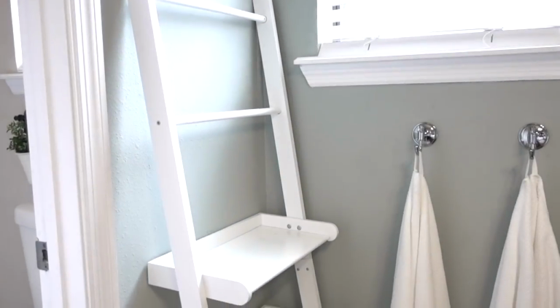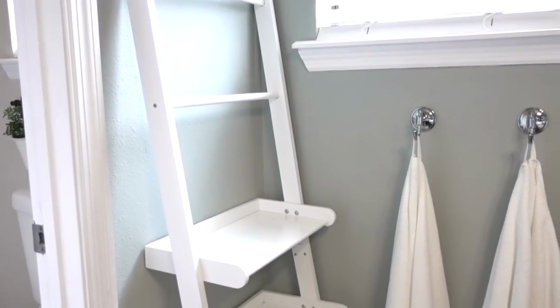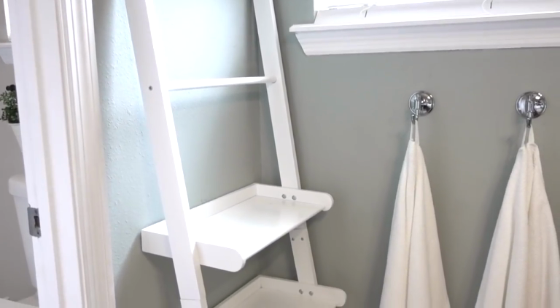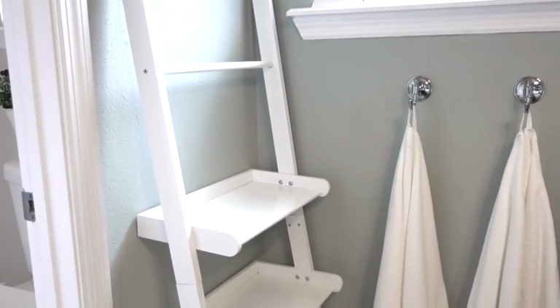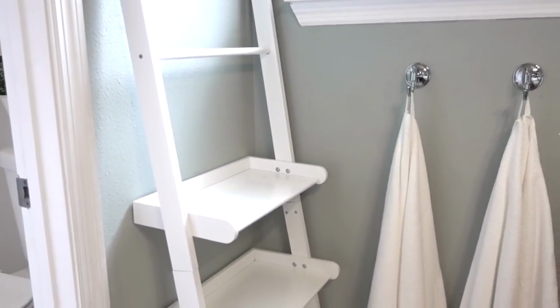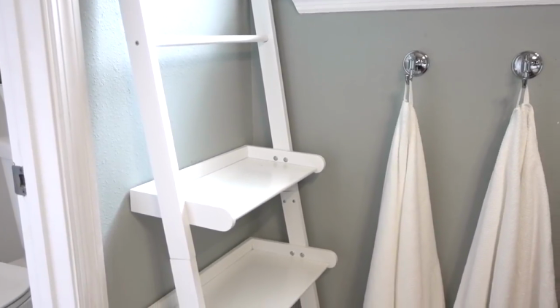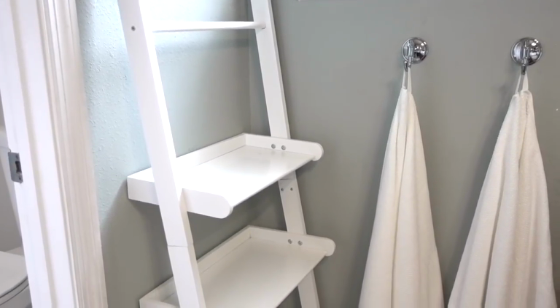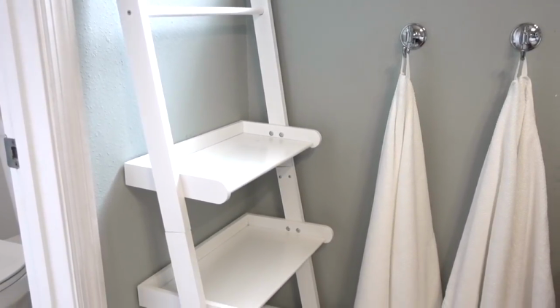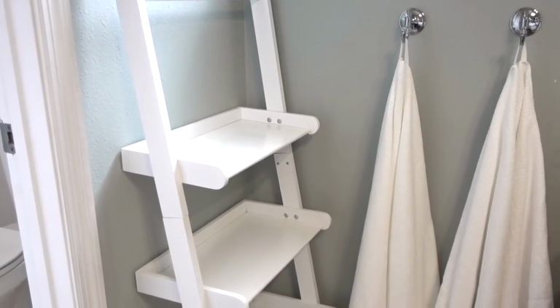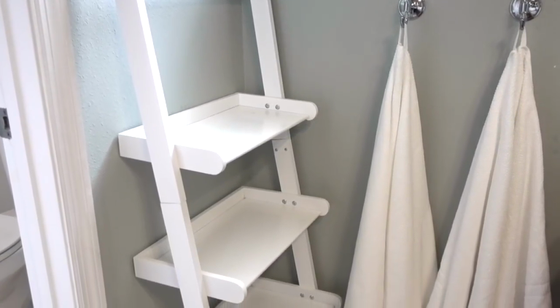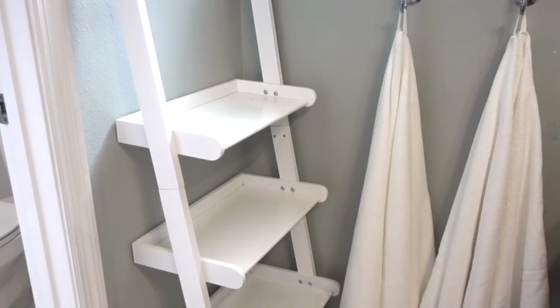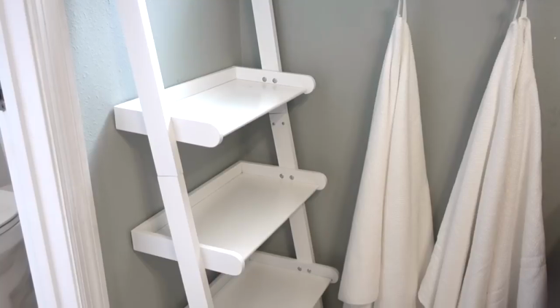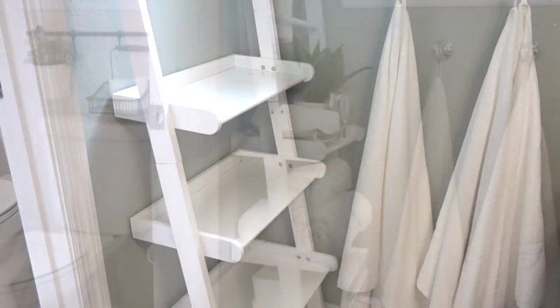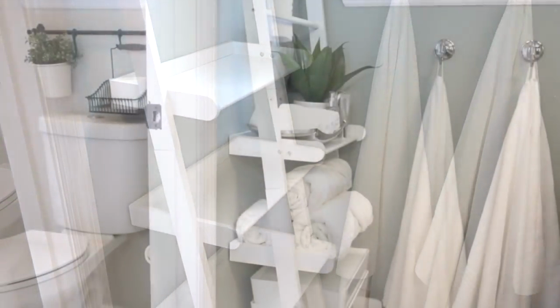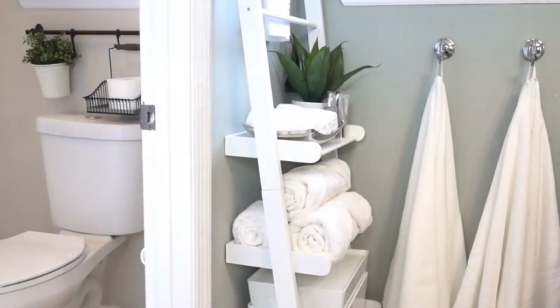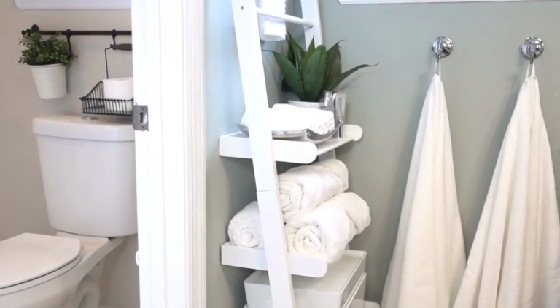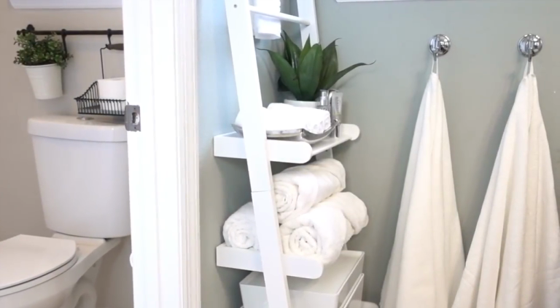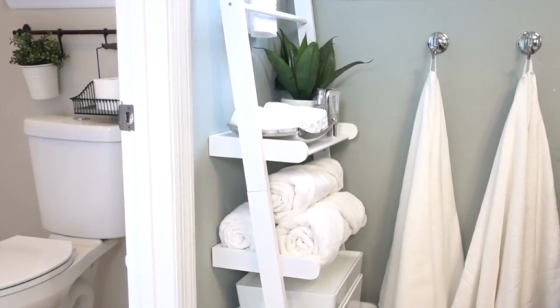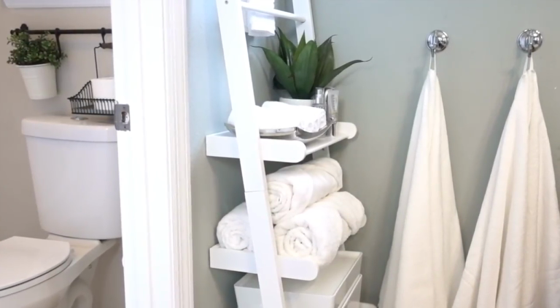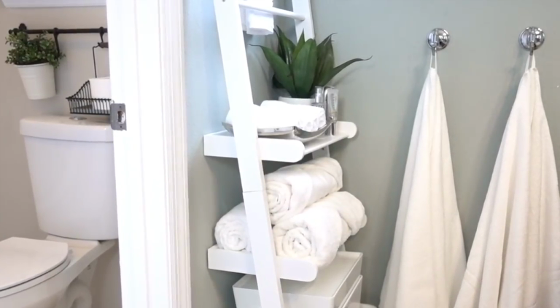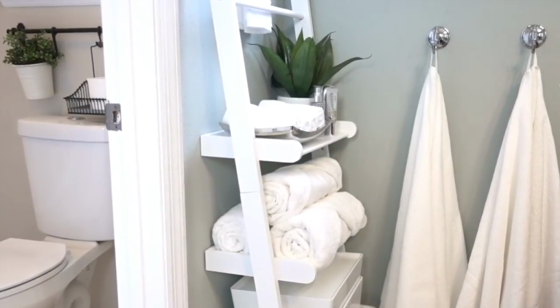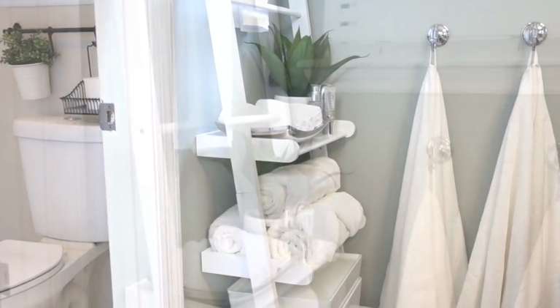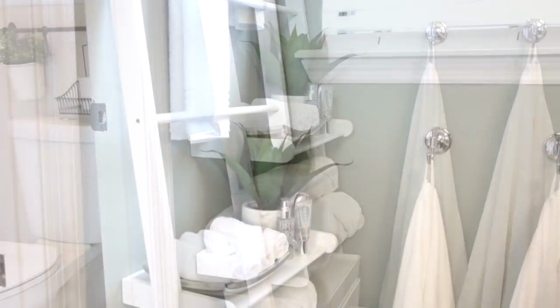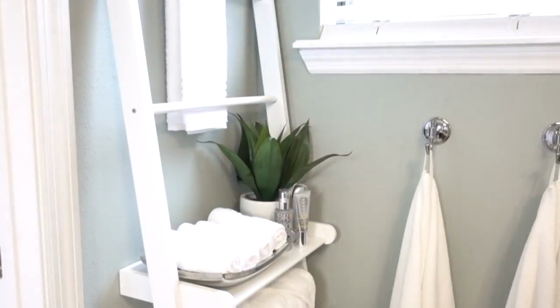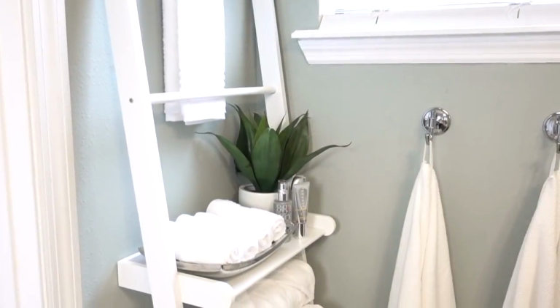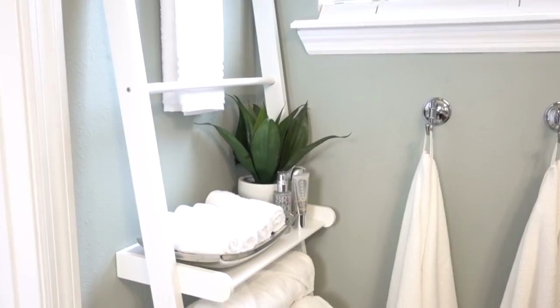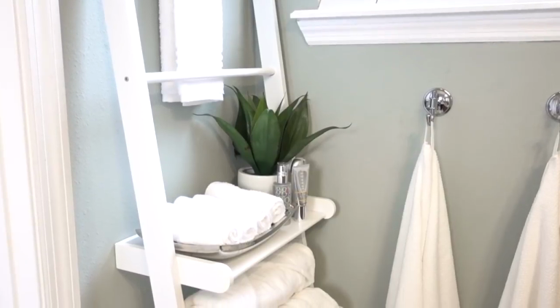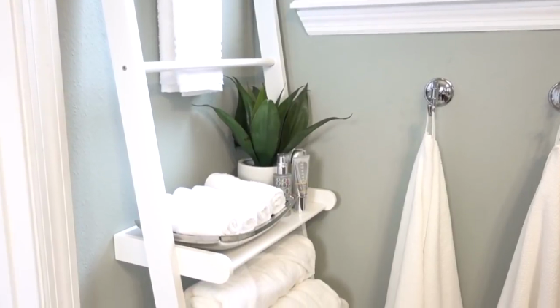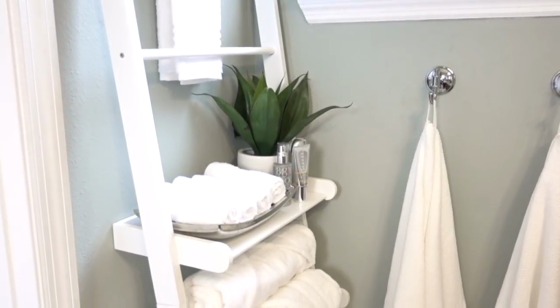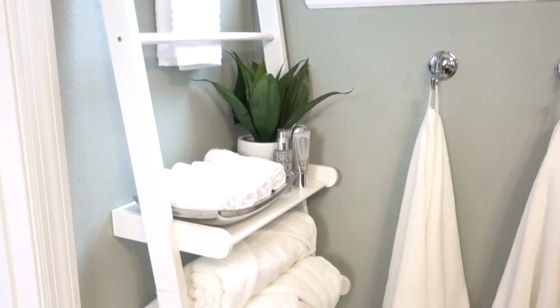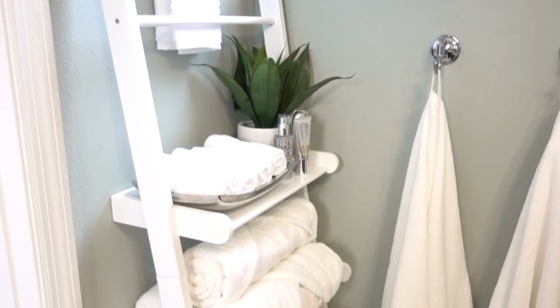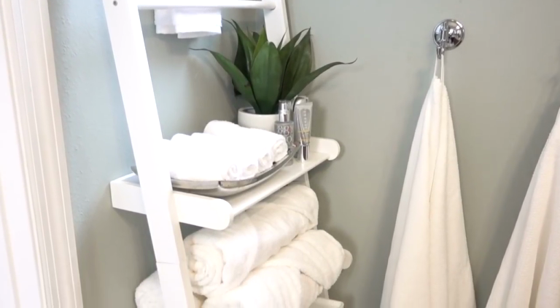Make your bathroom walls useful by turning a ladder shelf from this to this, keeping clutter contained using some of my tips for storing your bathroom items away in style.